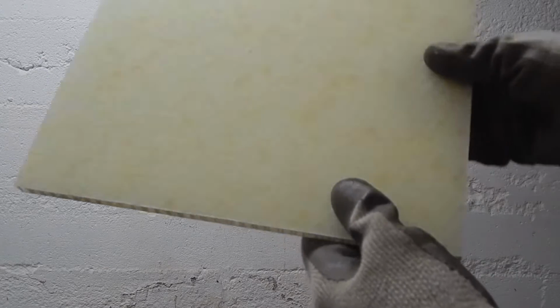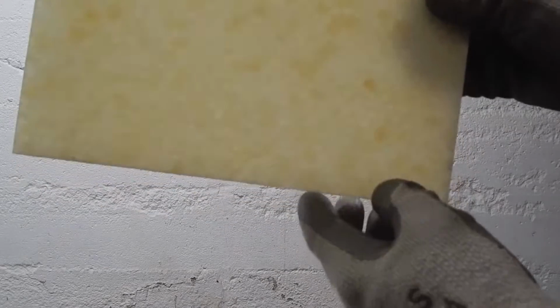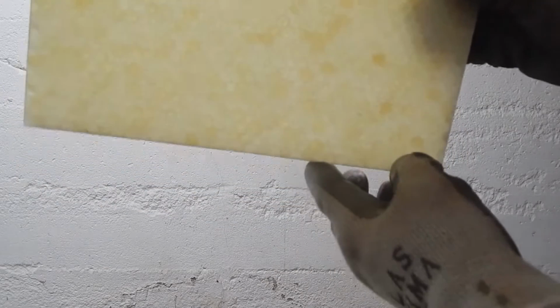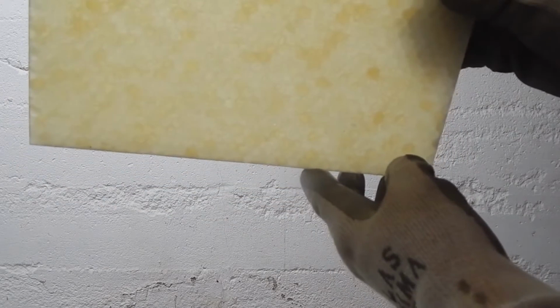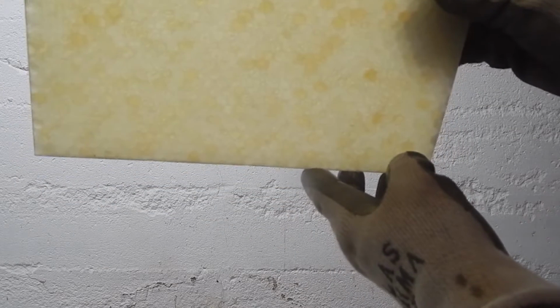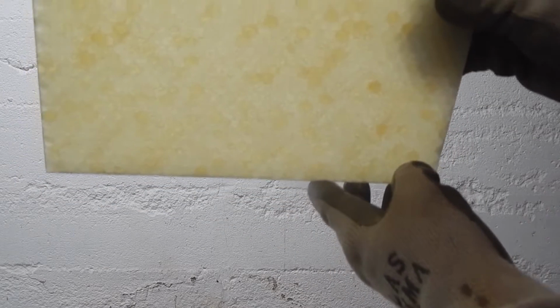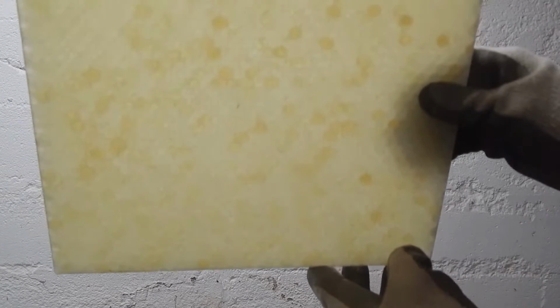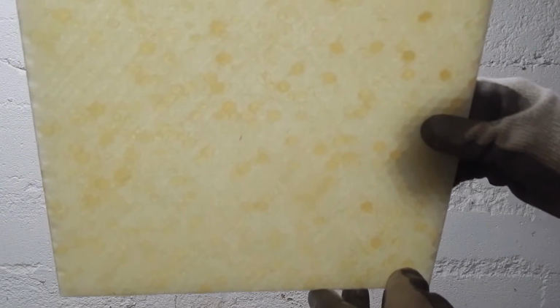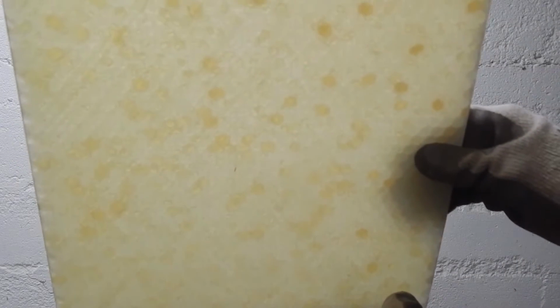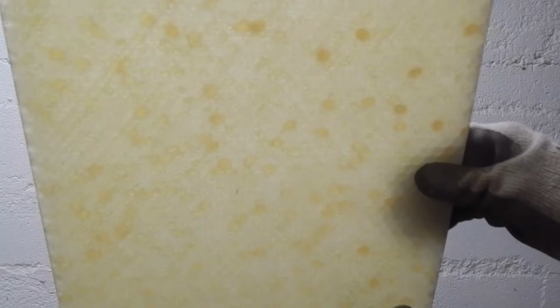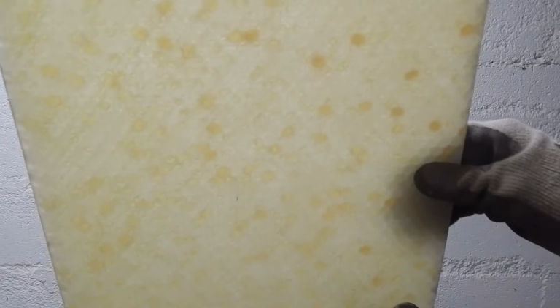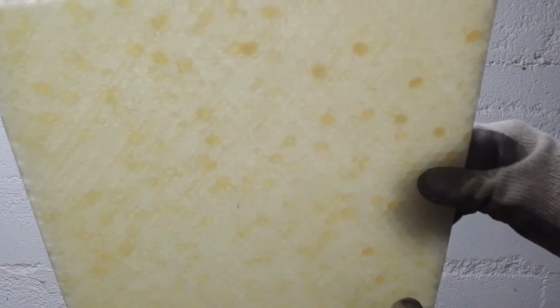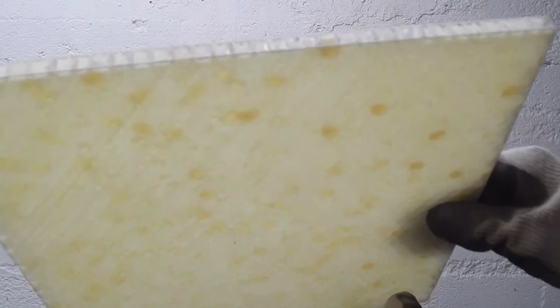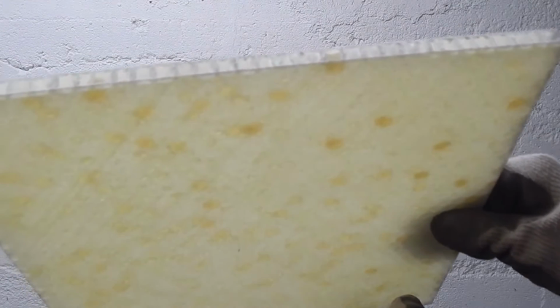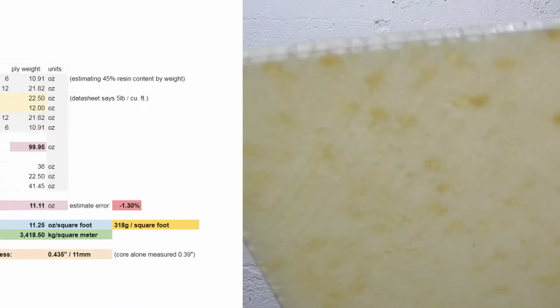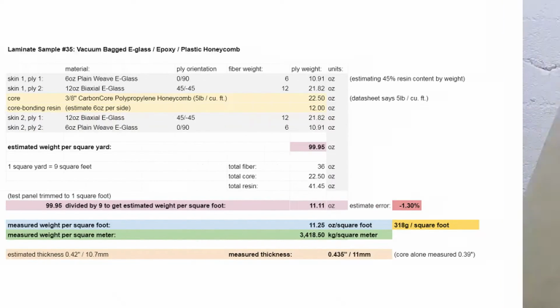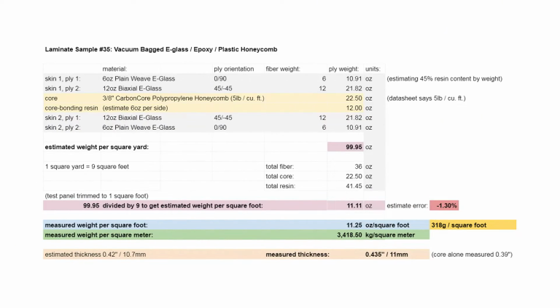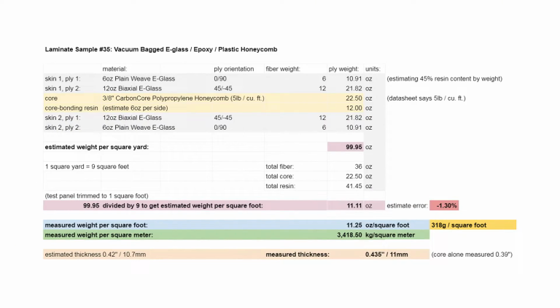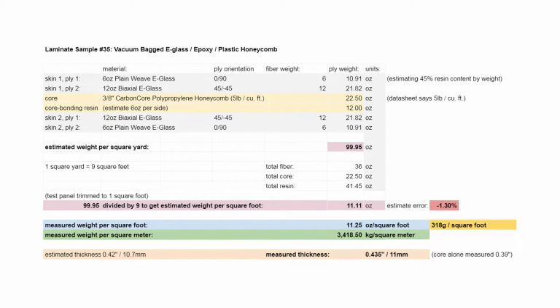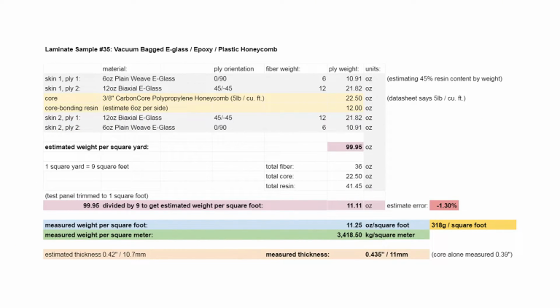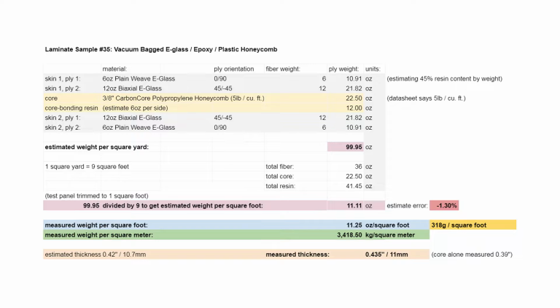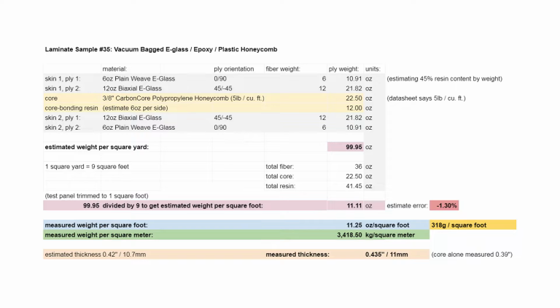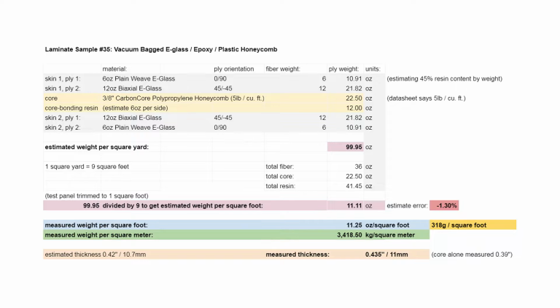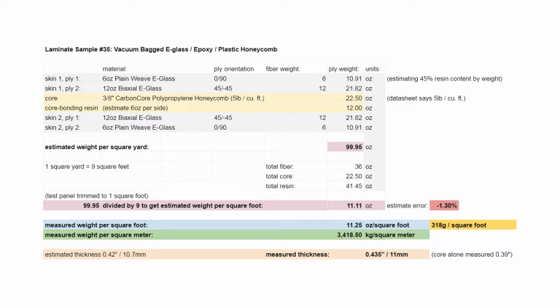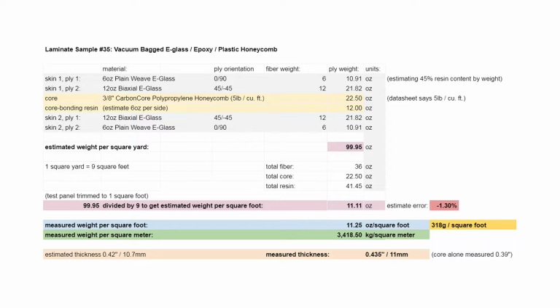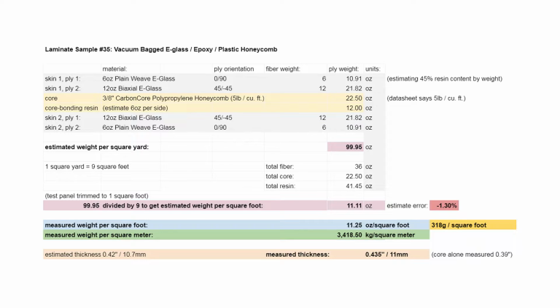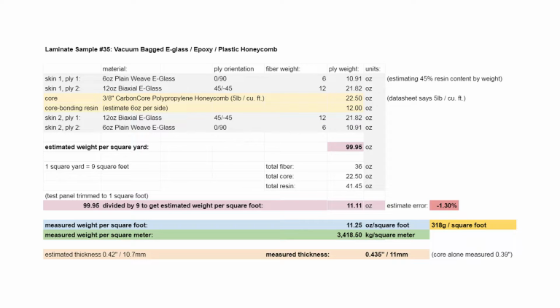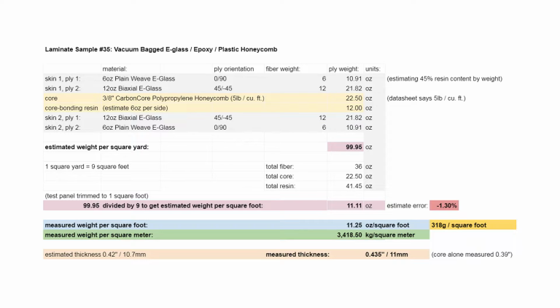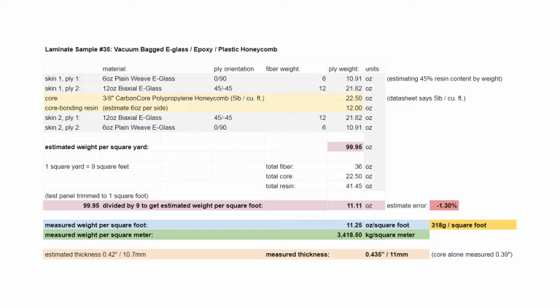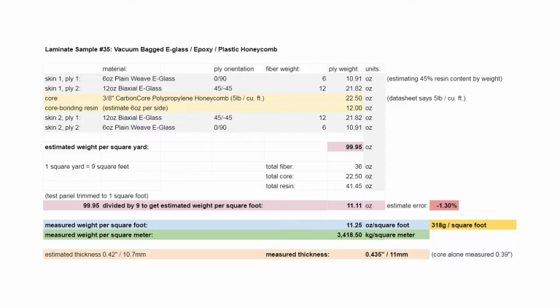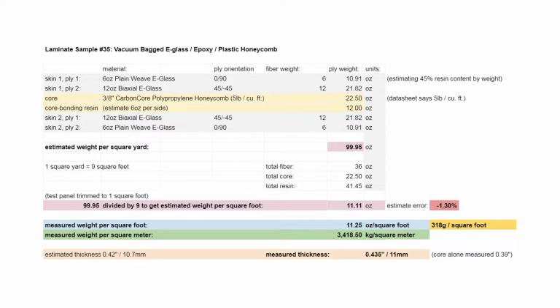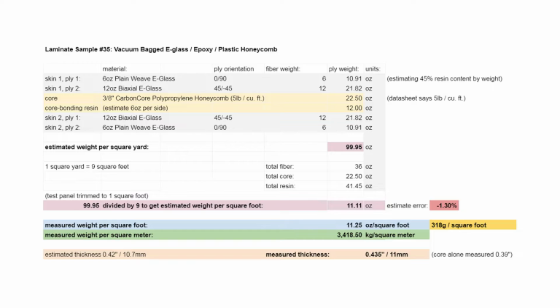This is what the panel looks like. The core is polypropylene with a face sheet on it. You laminate on both sides, and only a little bit of the resin goes into the core. There's a 12 ounce and a 6 ounce e-glass ply on each face, and the epoxy is a 5 to 1.